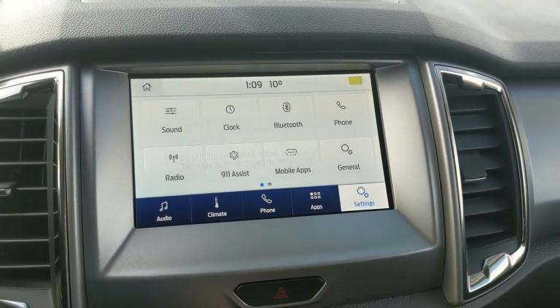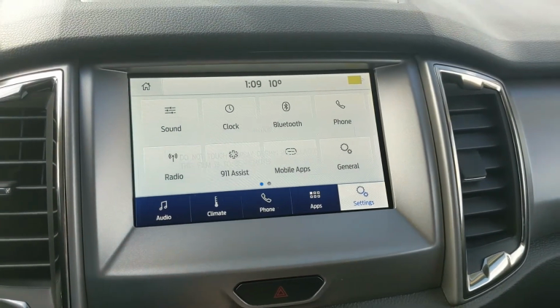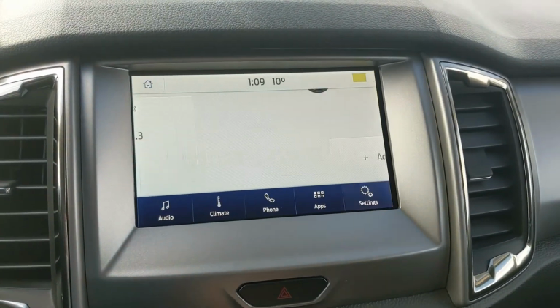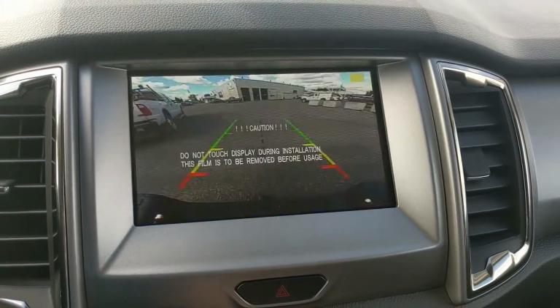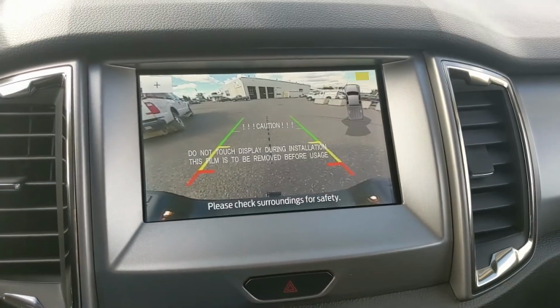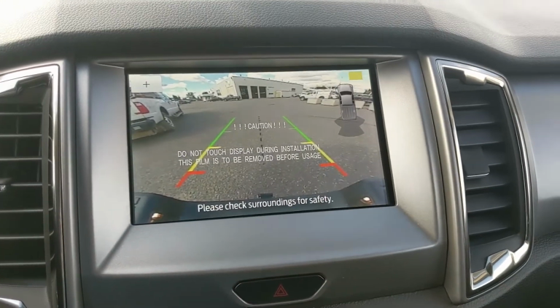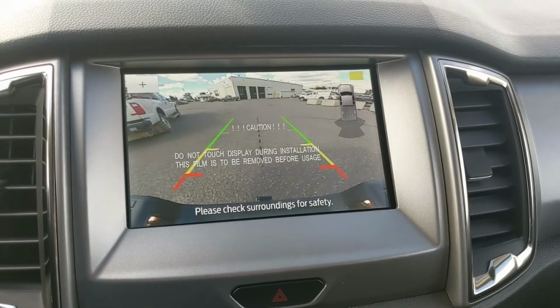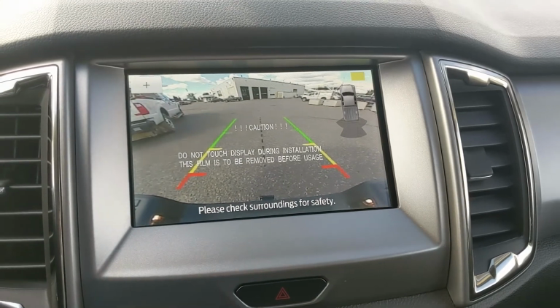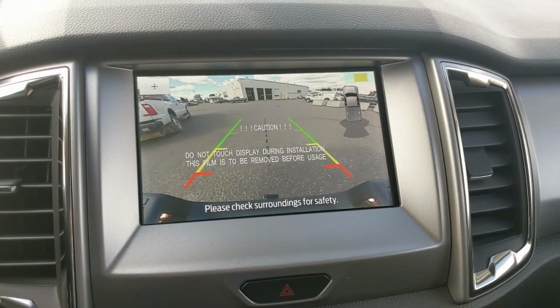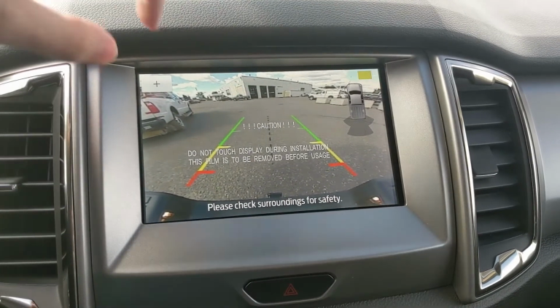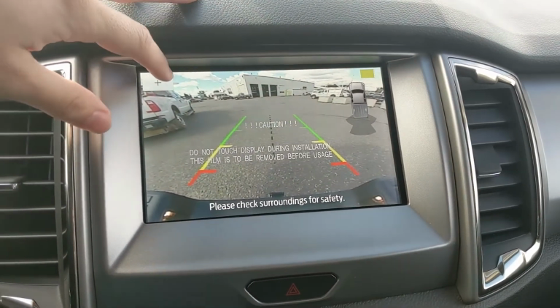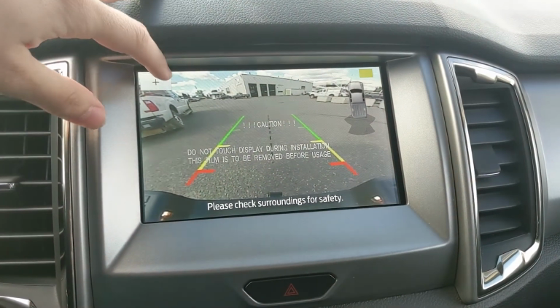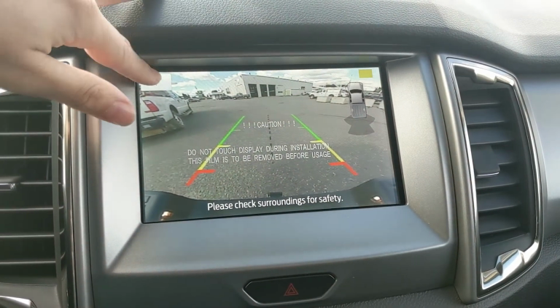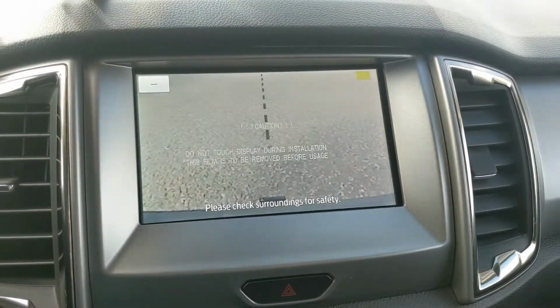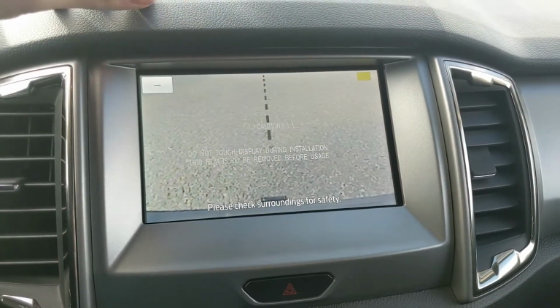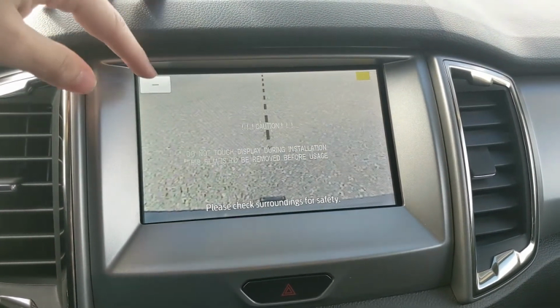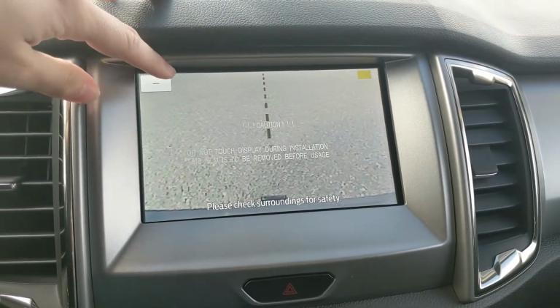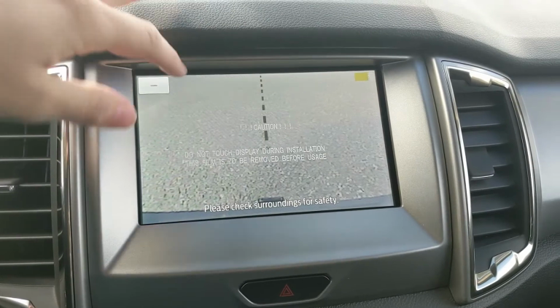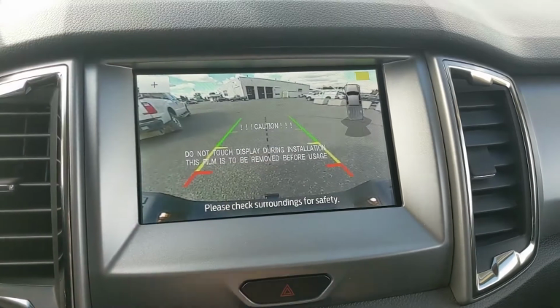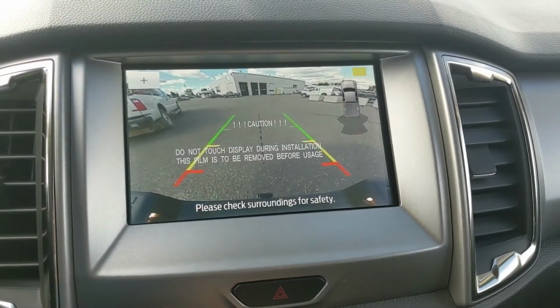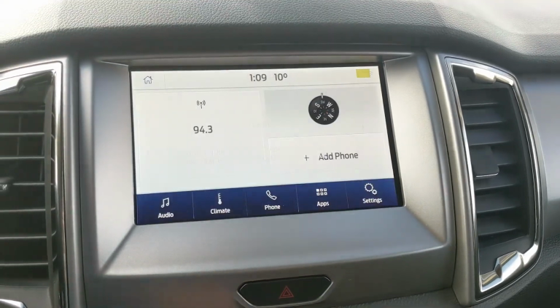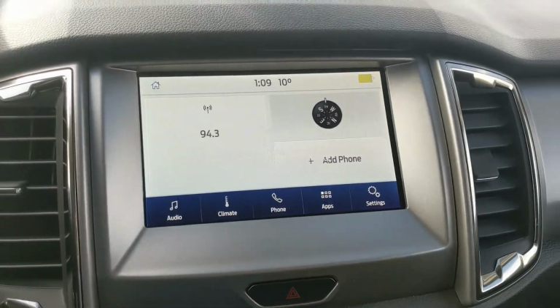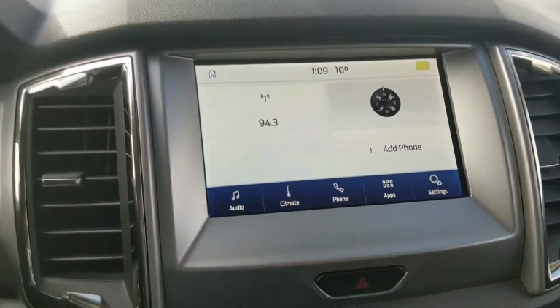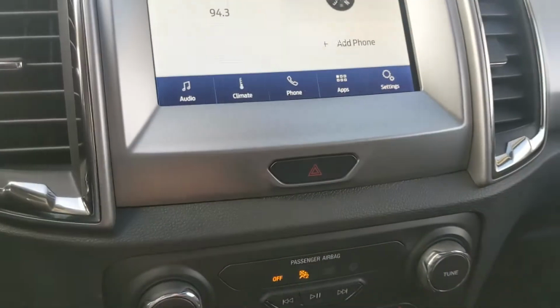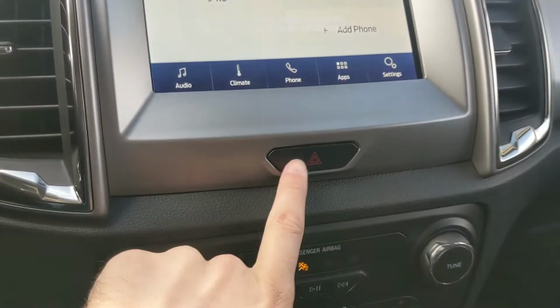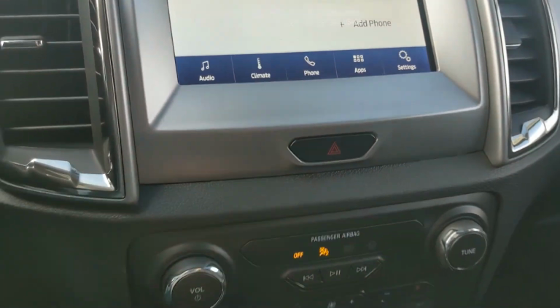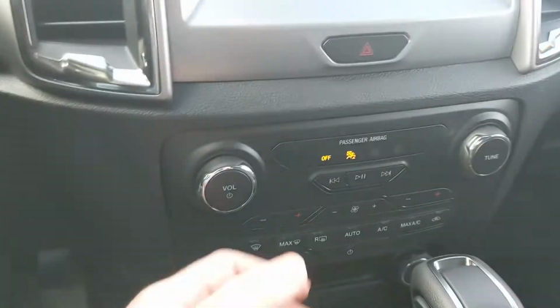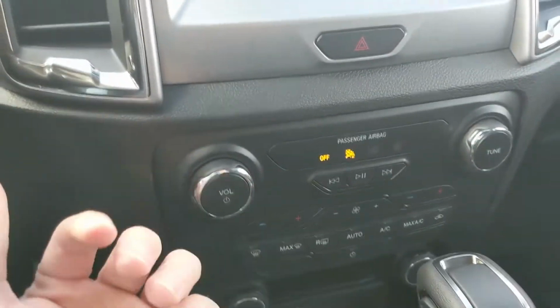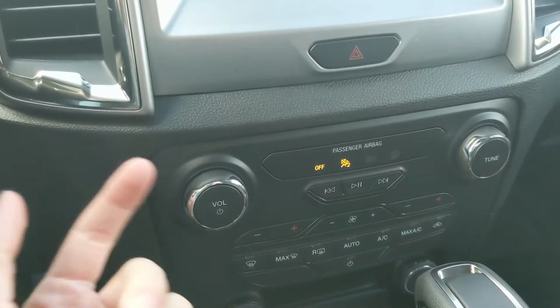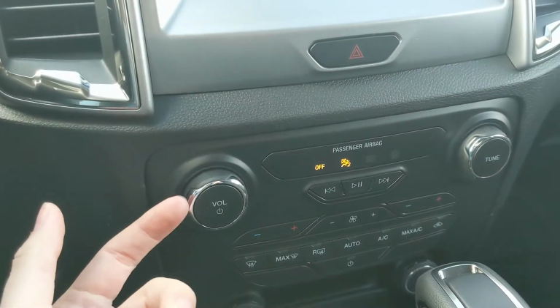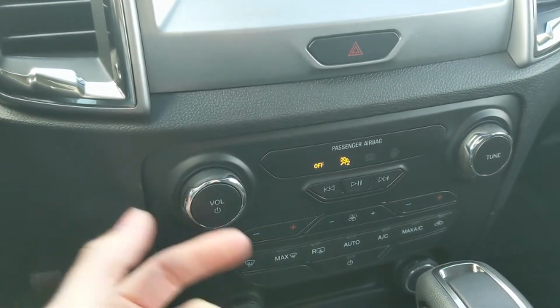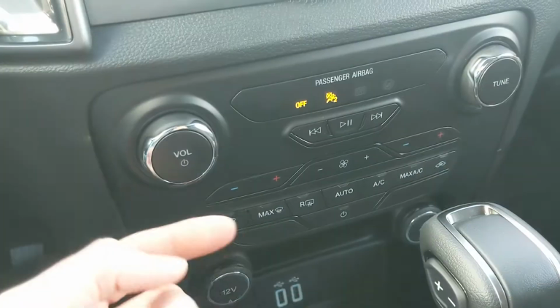Shifting into reverse, you also have a backup camera so you can see where you're going and avoid hitting anything, with a dynamic hitch assist so you can zoom in and have an easier time hooking up a trailer. Moving down, you have your hazards and your media controls.